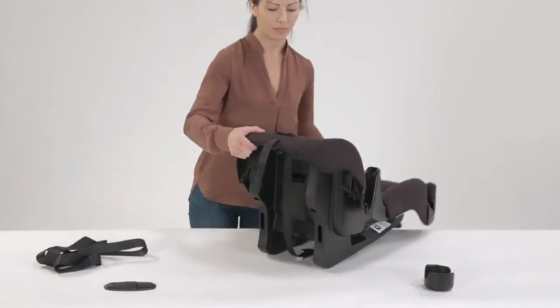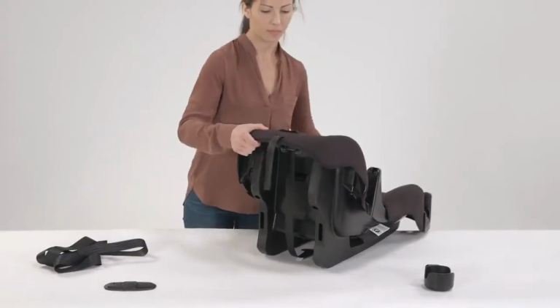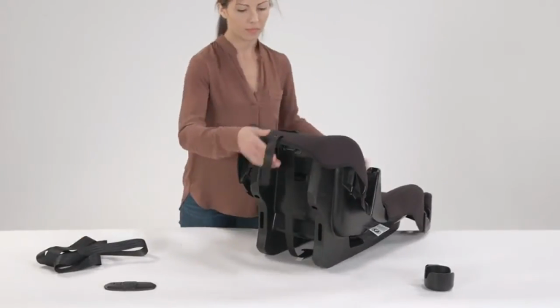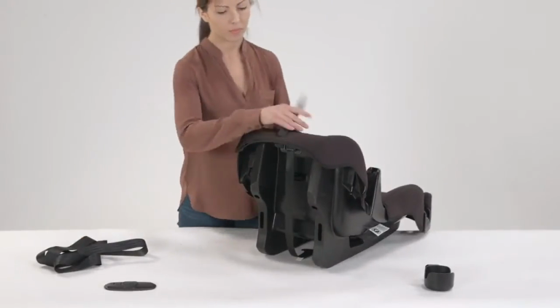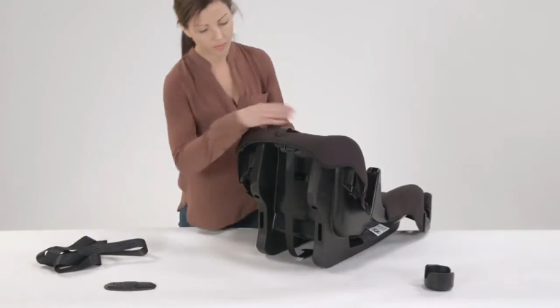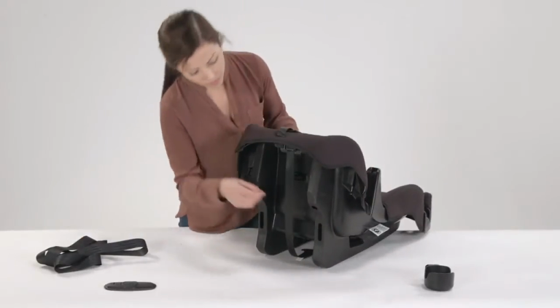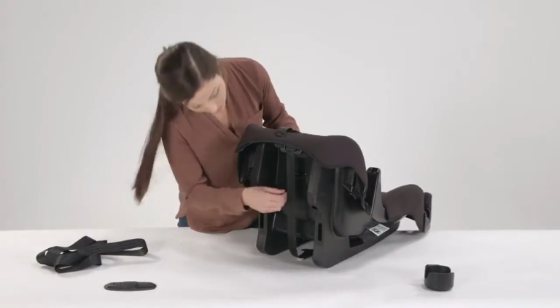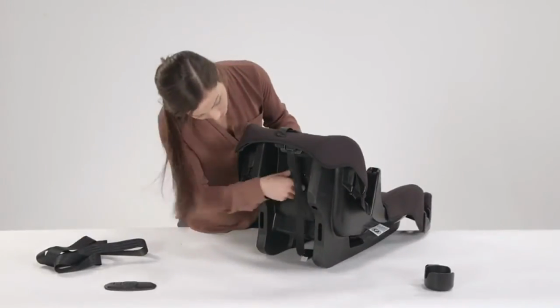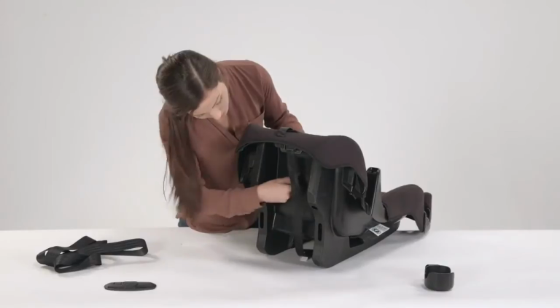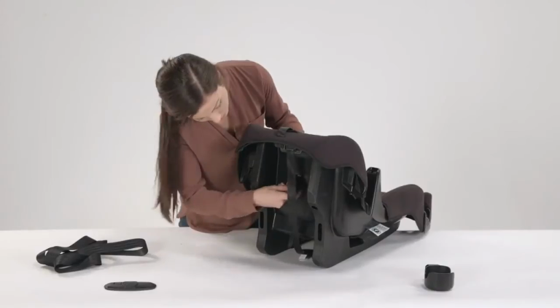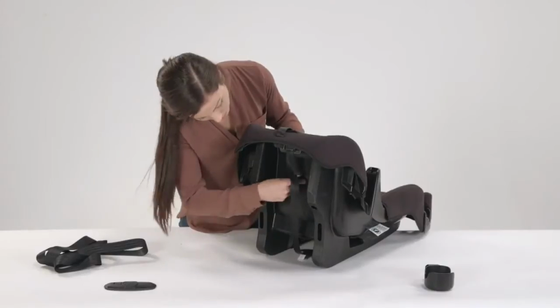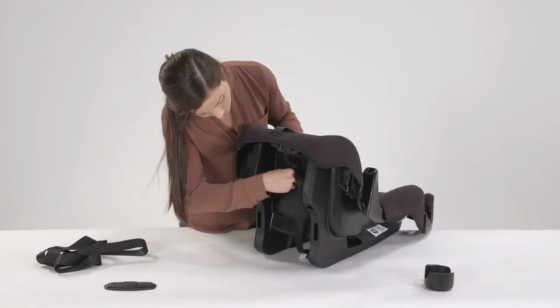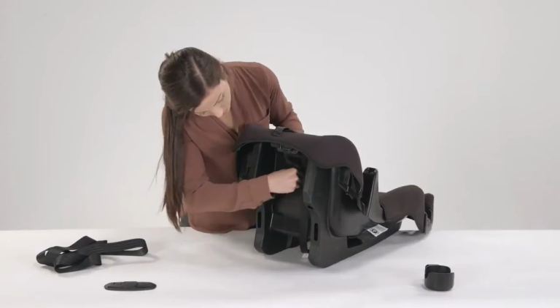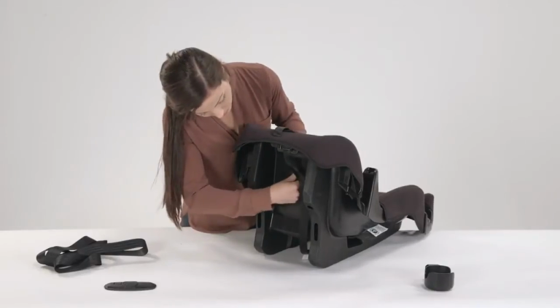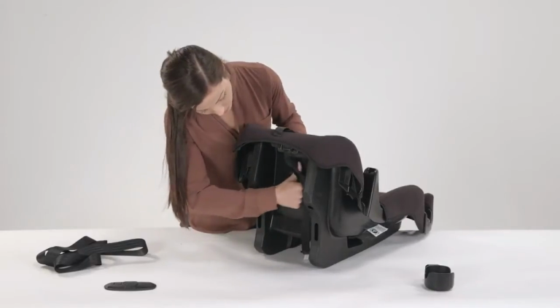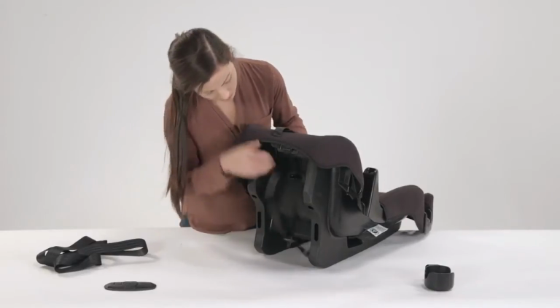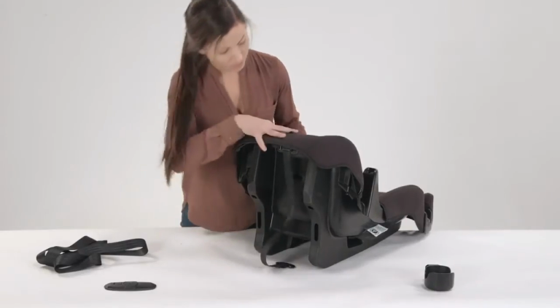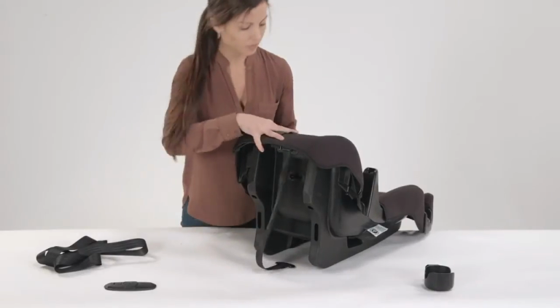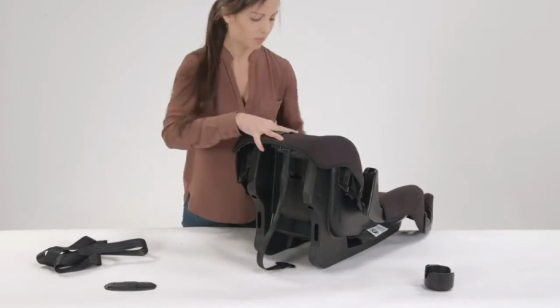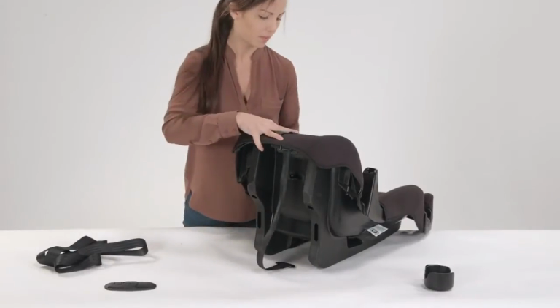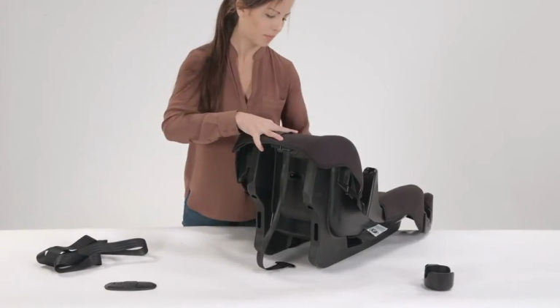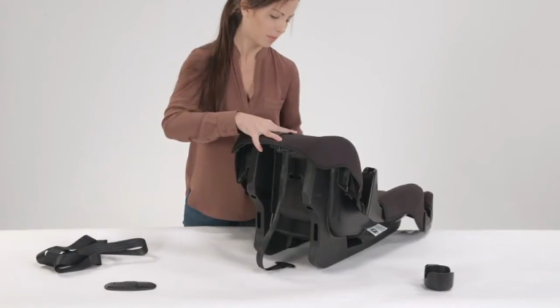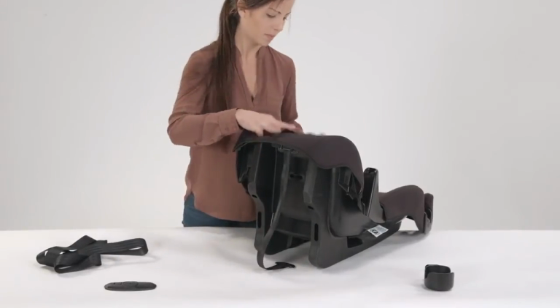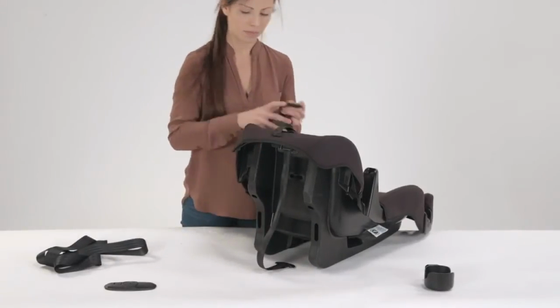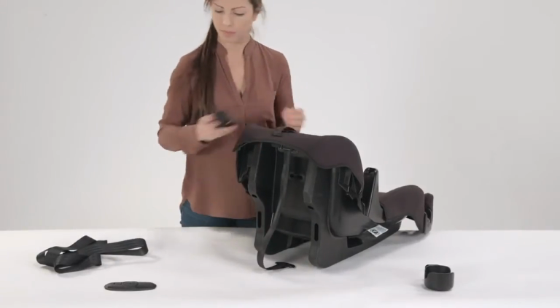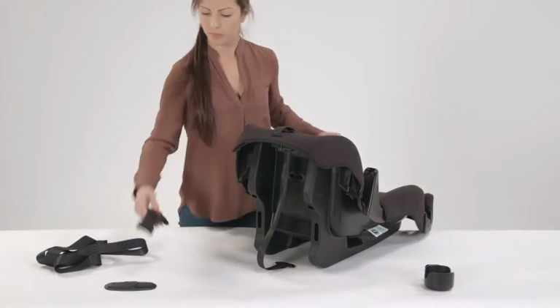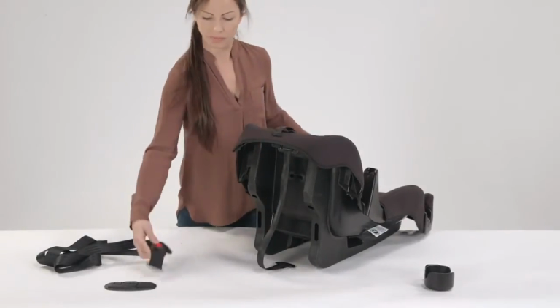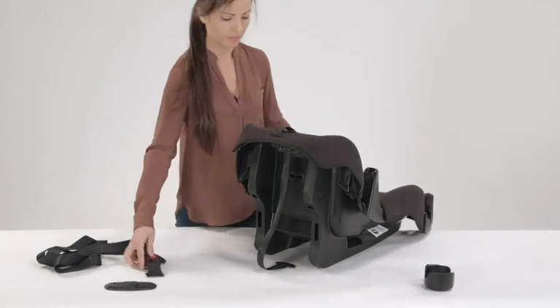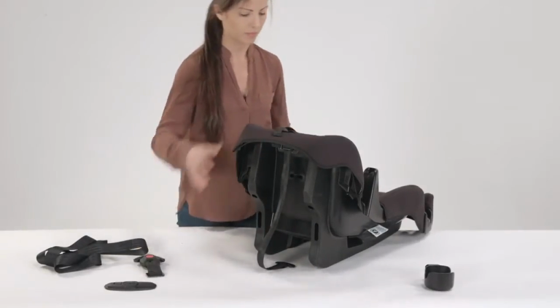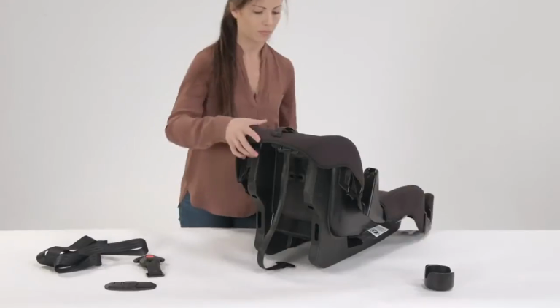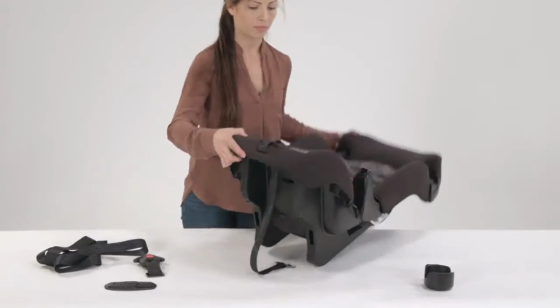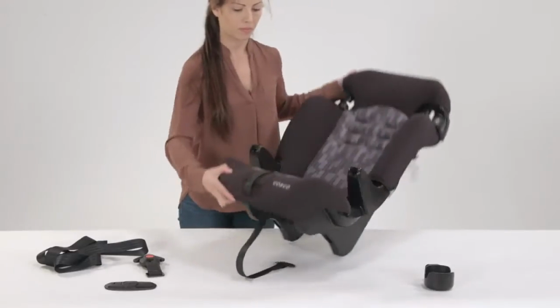Turn the seat over to find the buckle's metal retainer on the underside of the seat and push it up through the buckle slot. From the top of the seat, pull the buckle out.